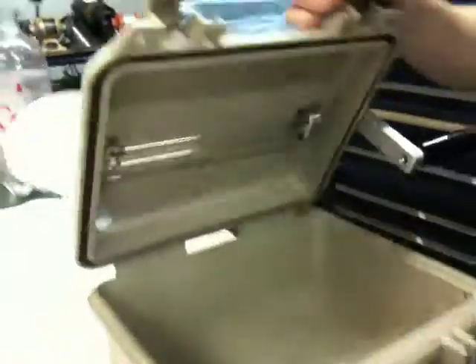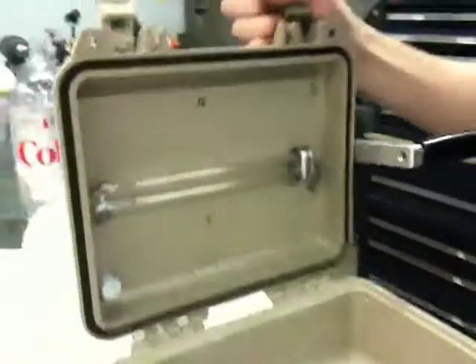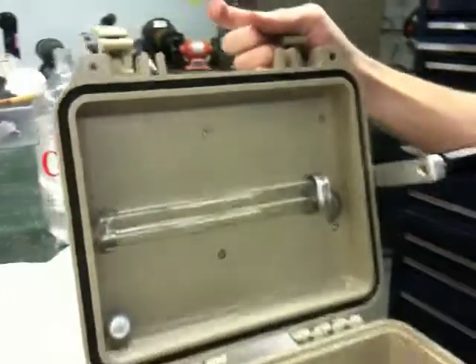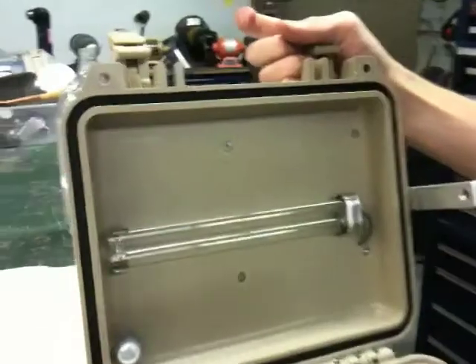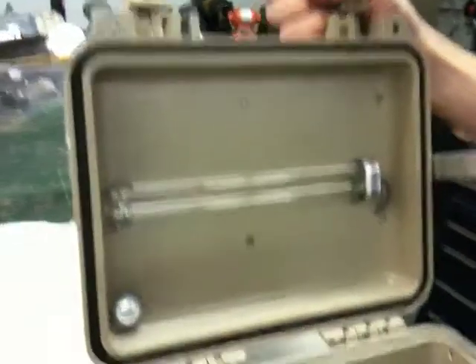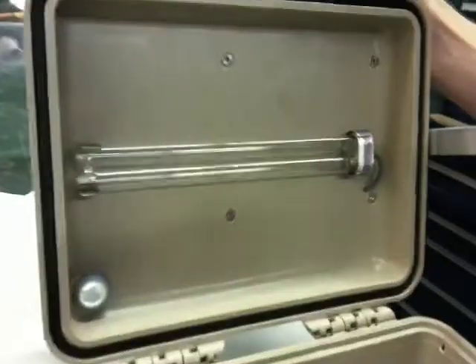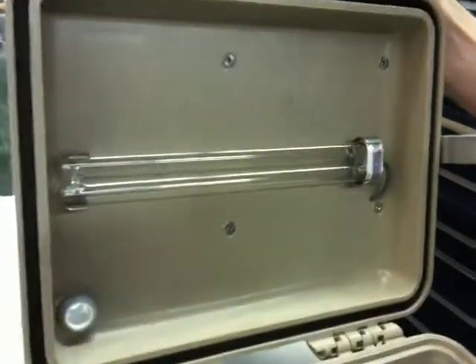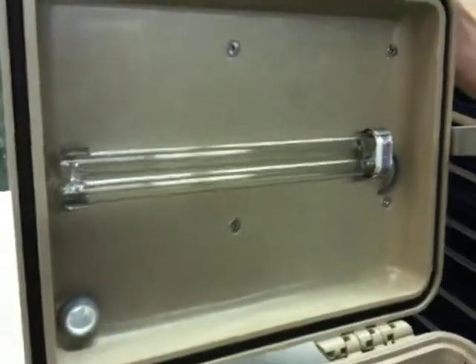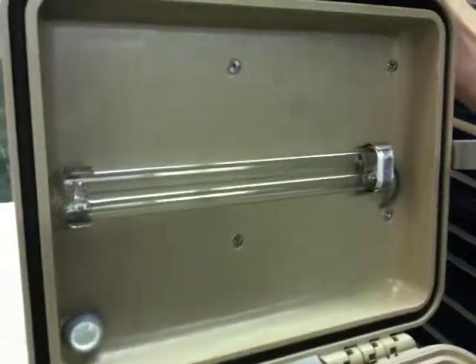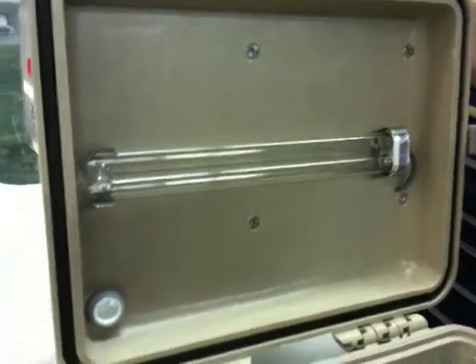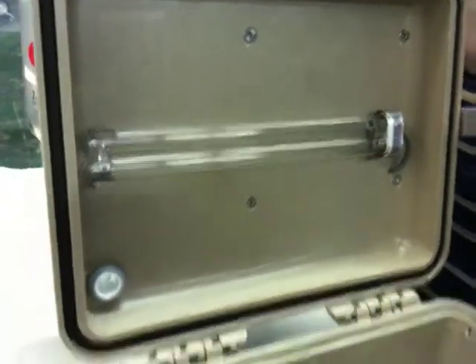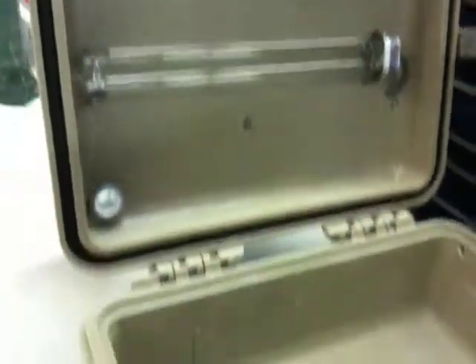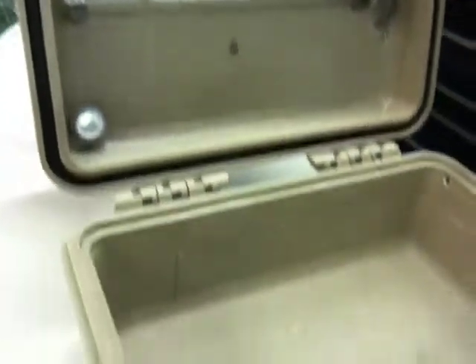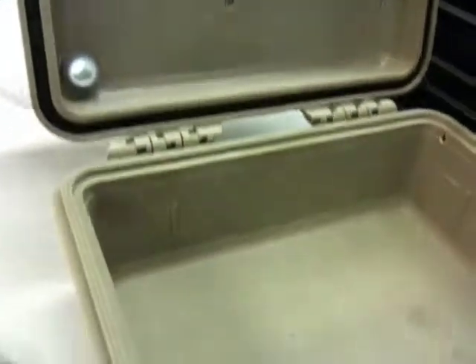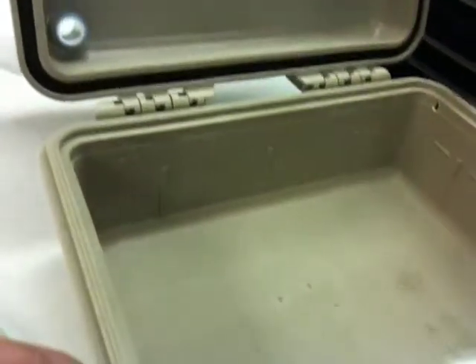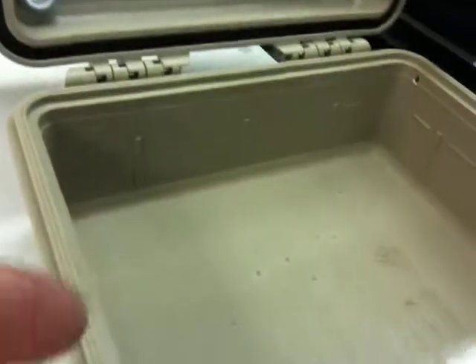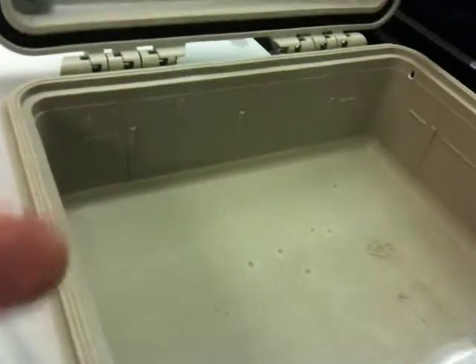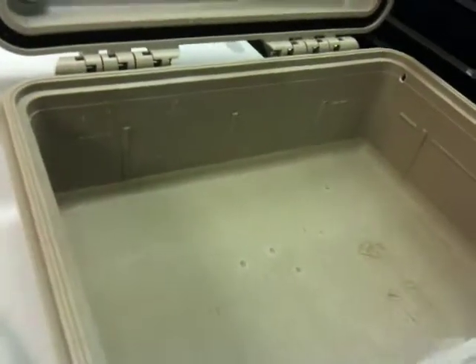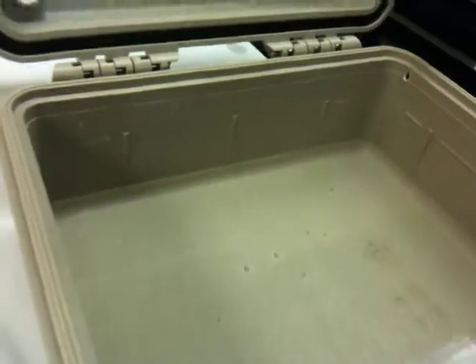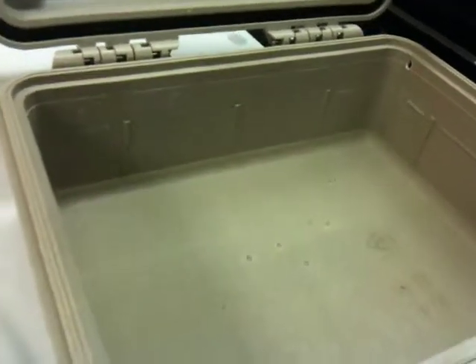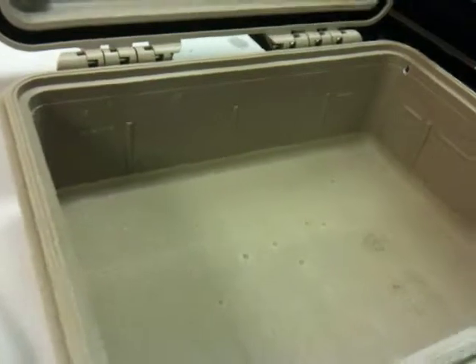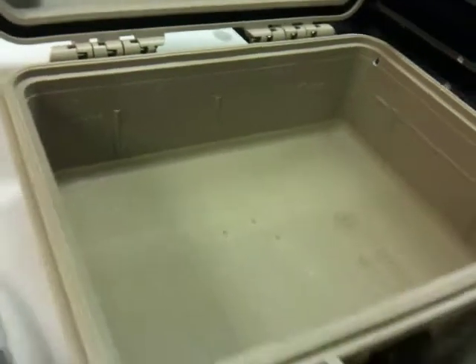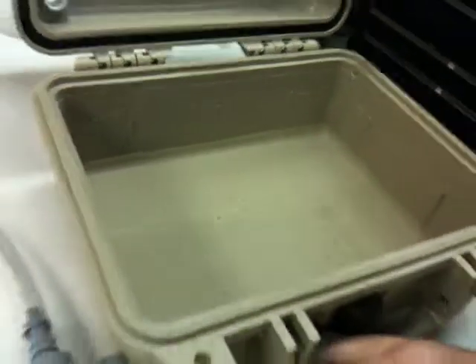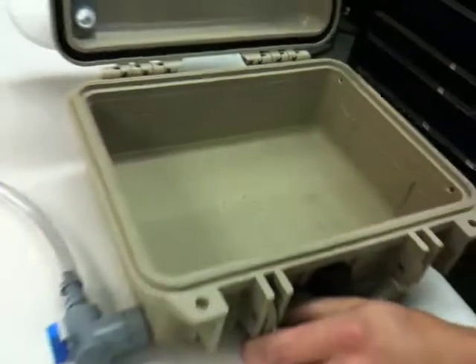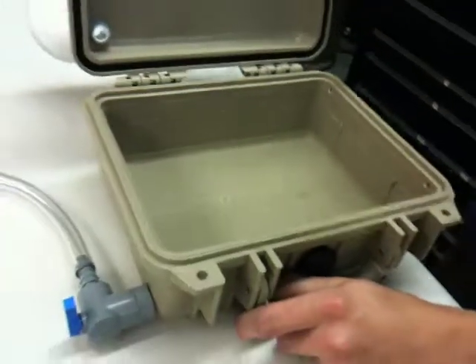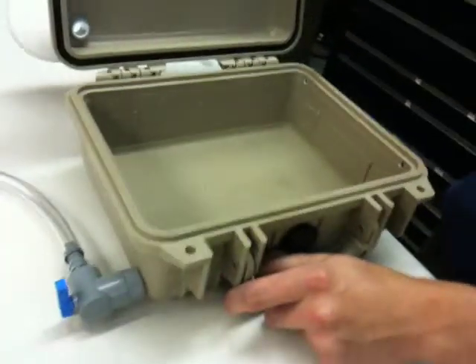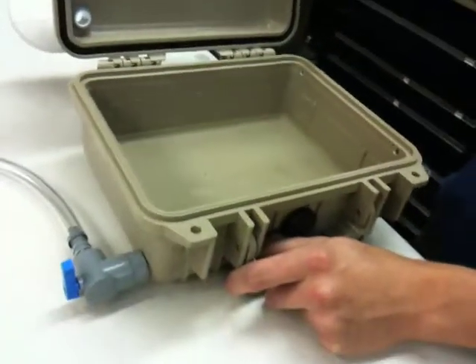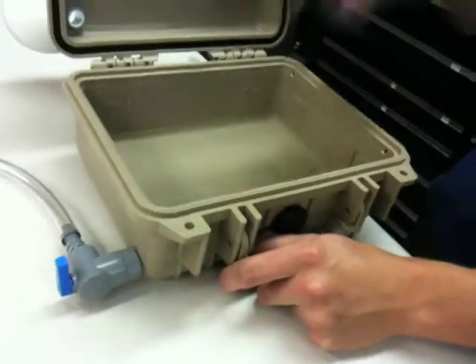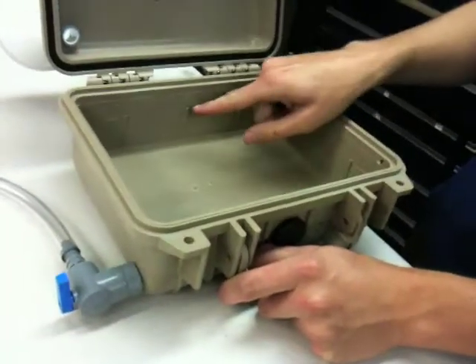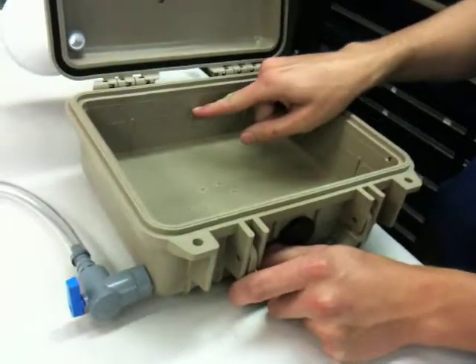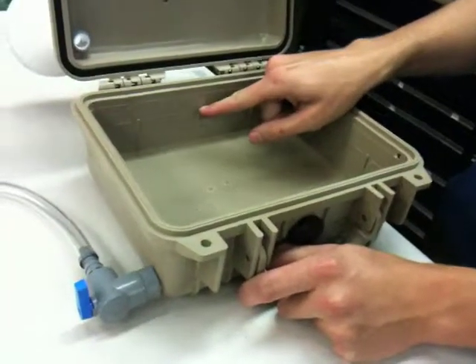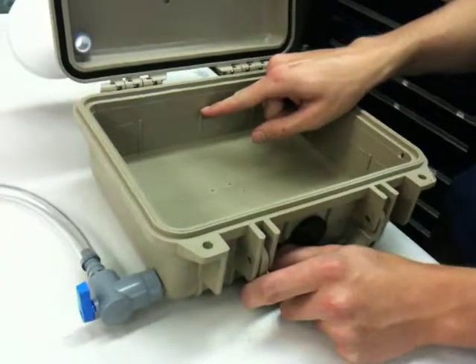The UV light has just the right wavelength to kill the microbials that are in the water, and two liters brings the water level up to about this two-thirds mark here.